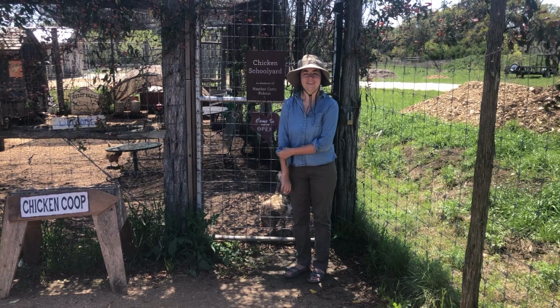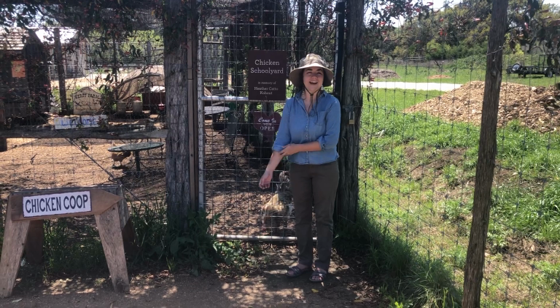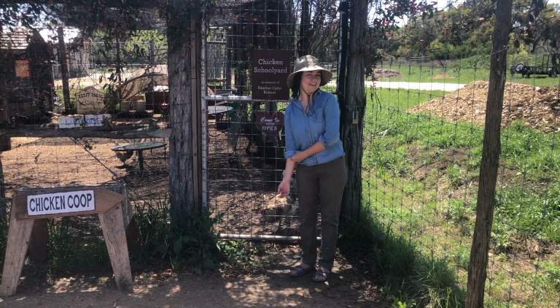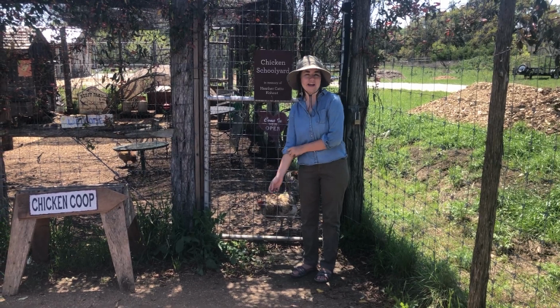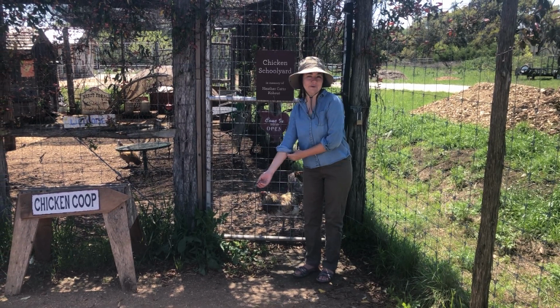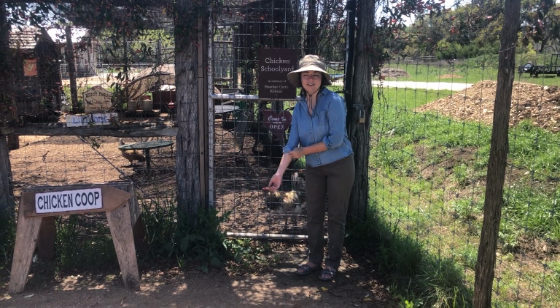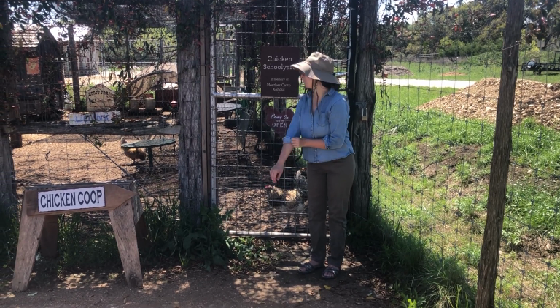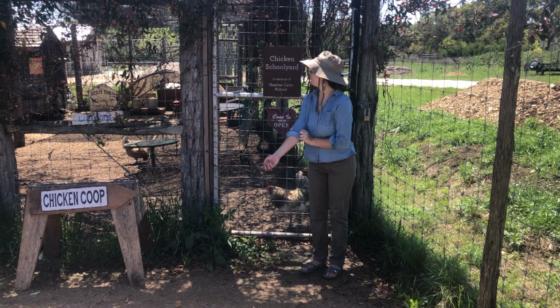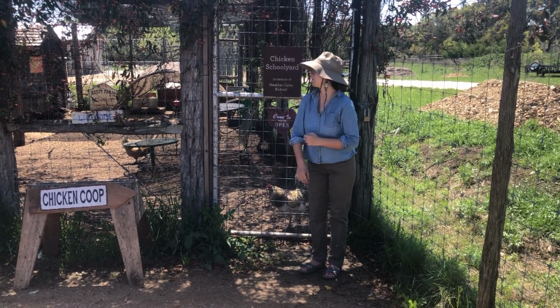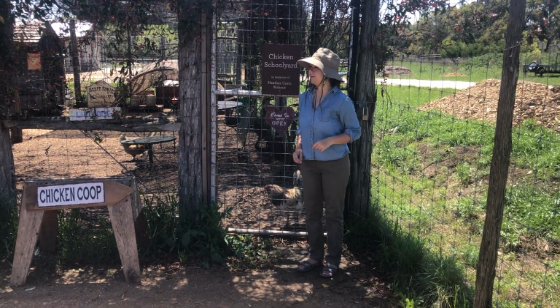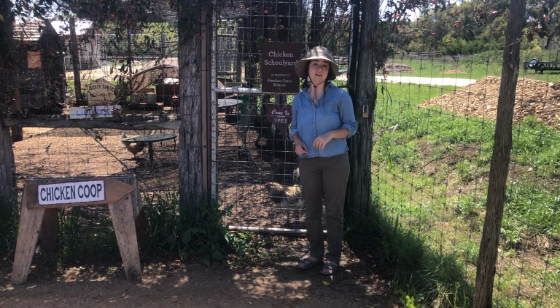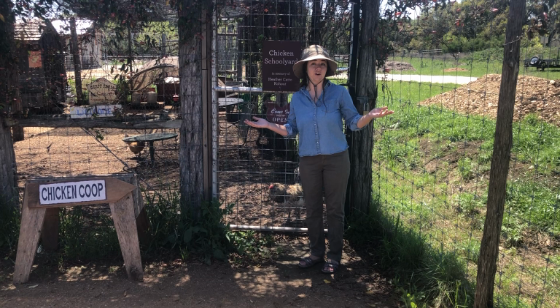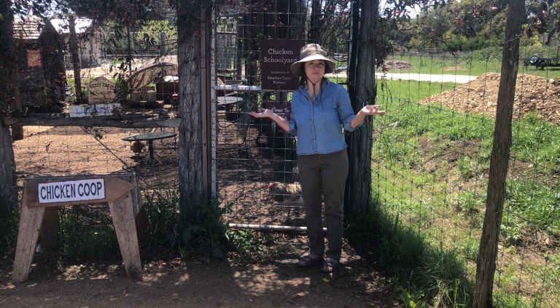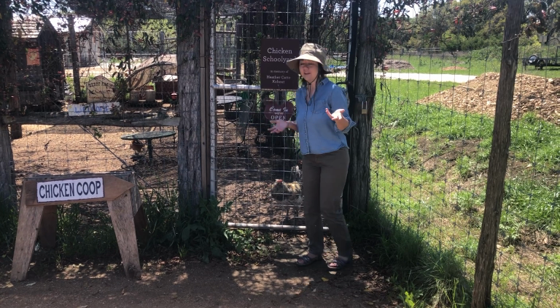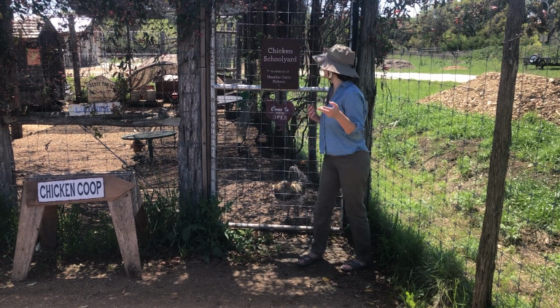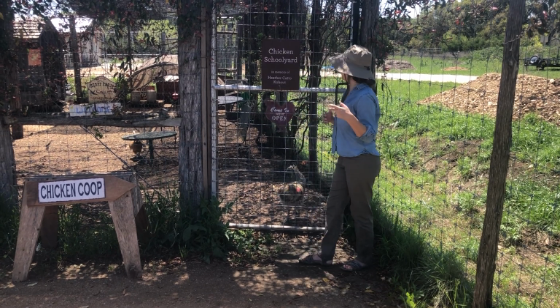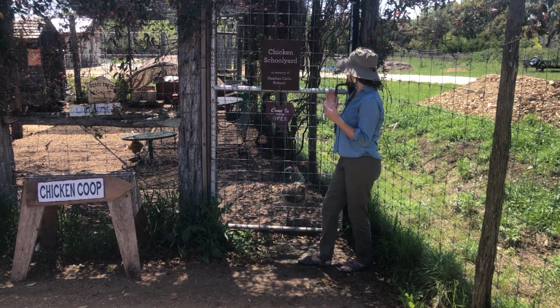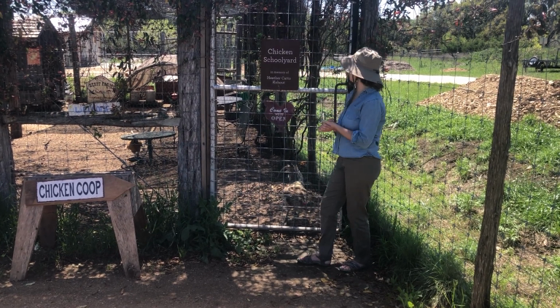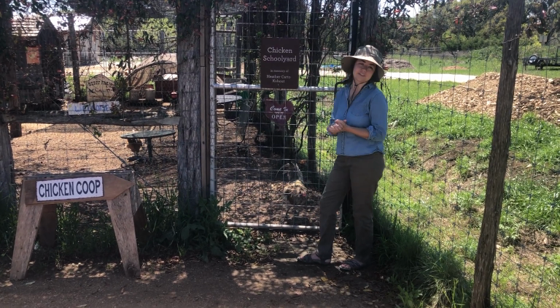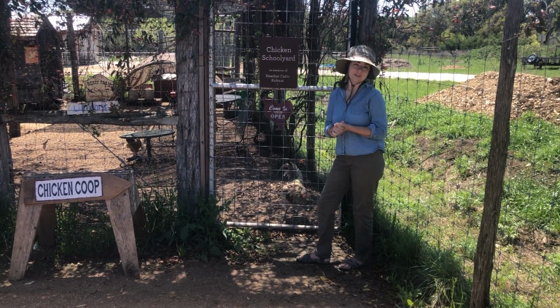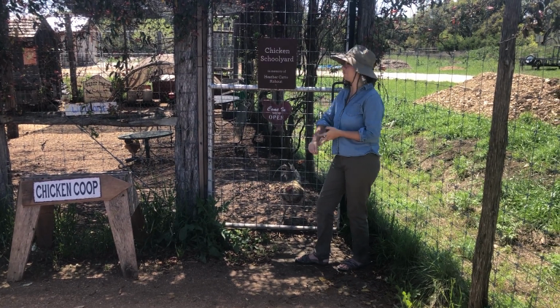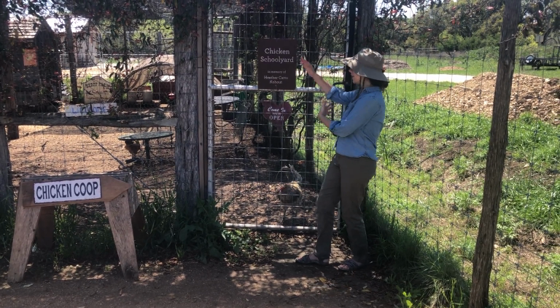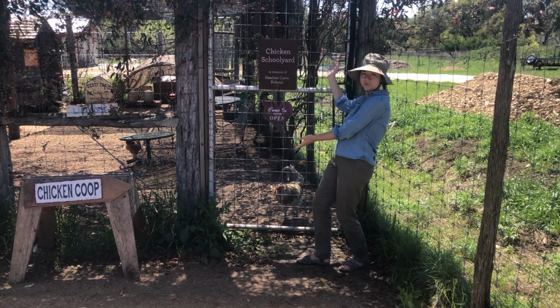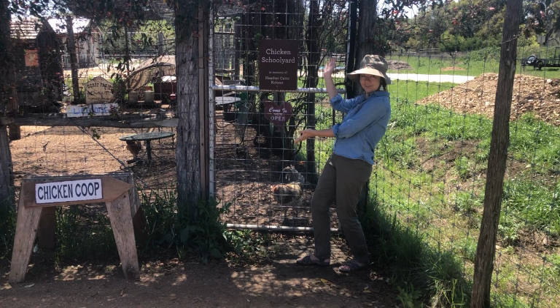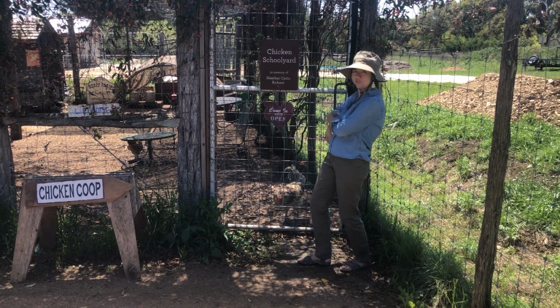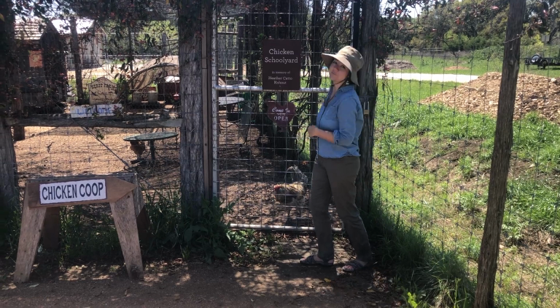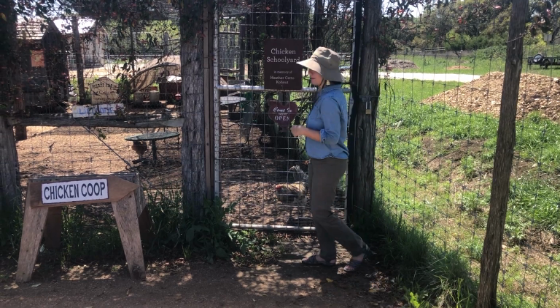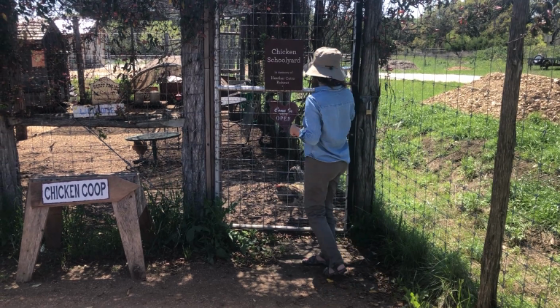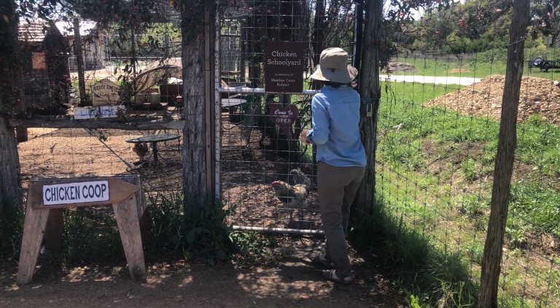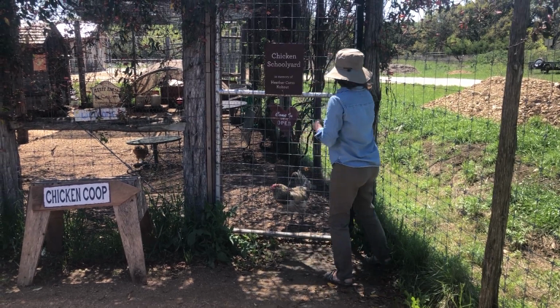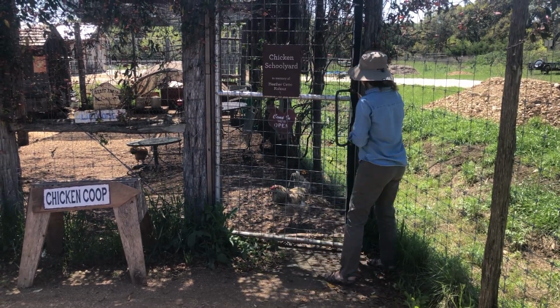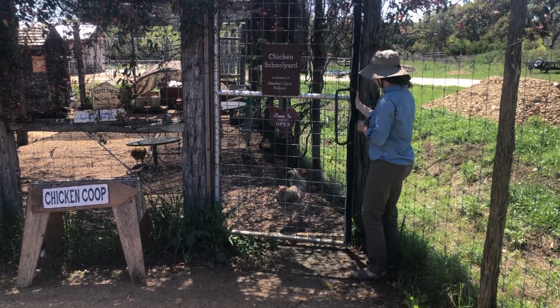Hi everybody, my name is Mara and I am the farm programs coordinator here at Herff Farm. We are about to do a little tour of the chicken schoolyard. So if you'll follow me inside, you can meet our lovely chickens.